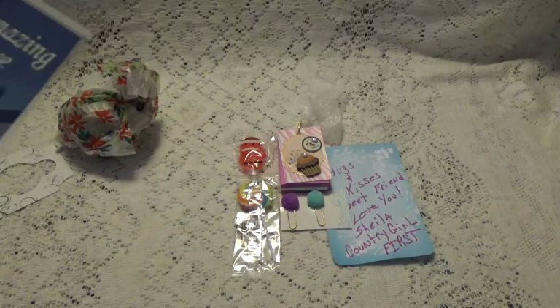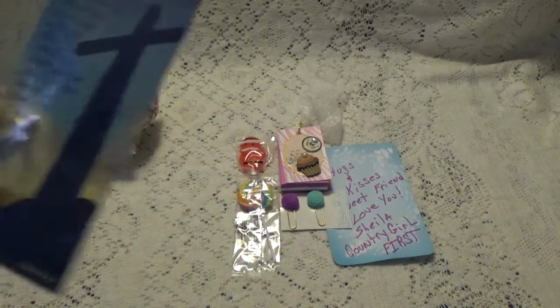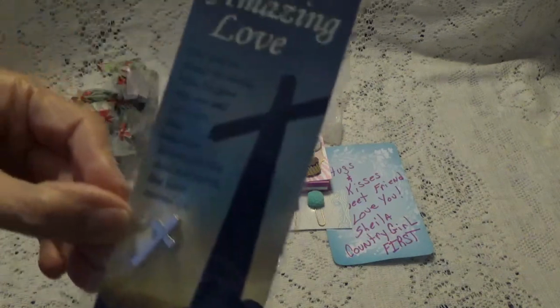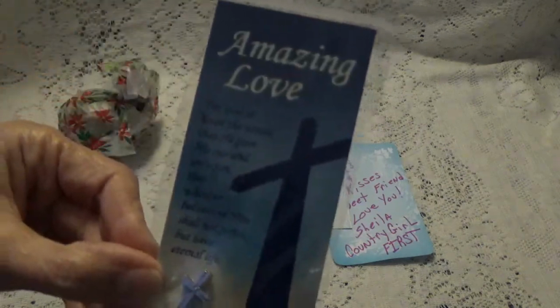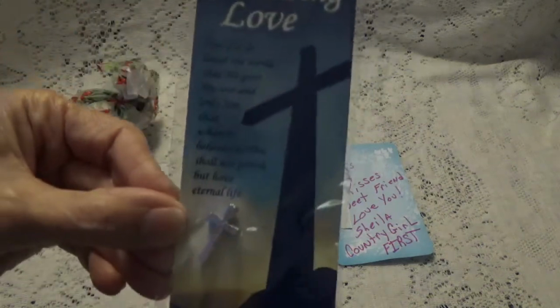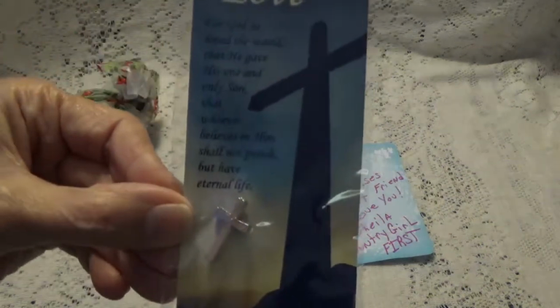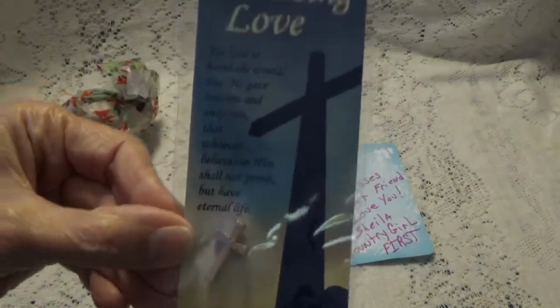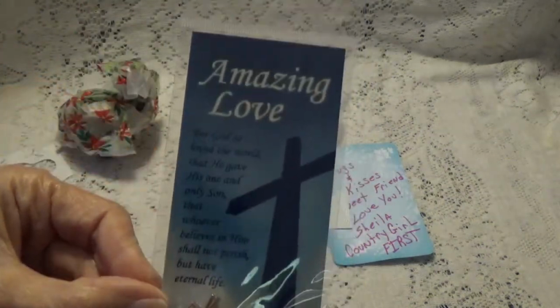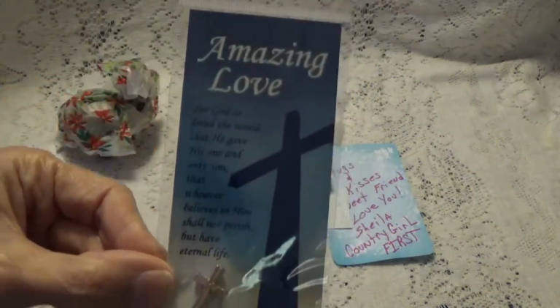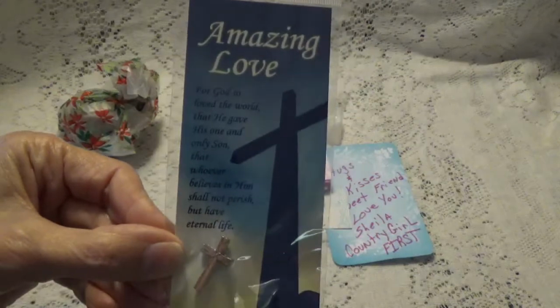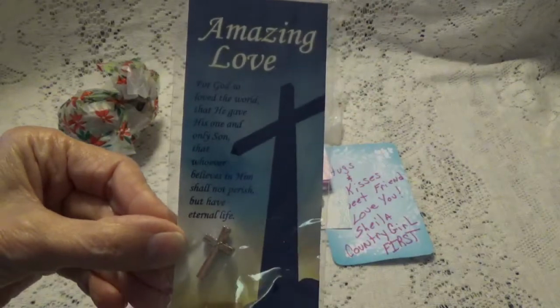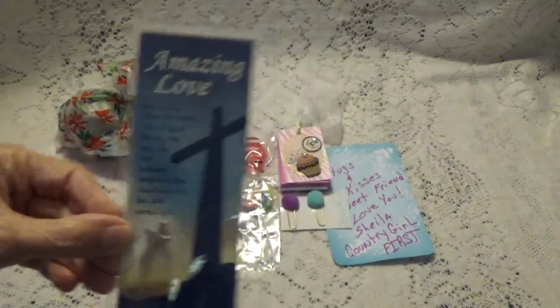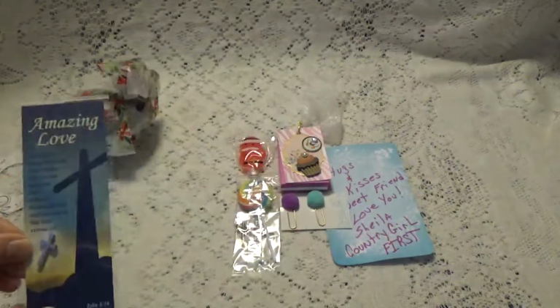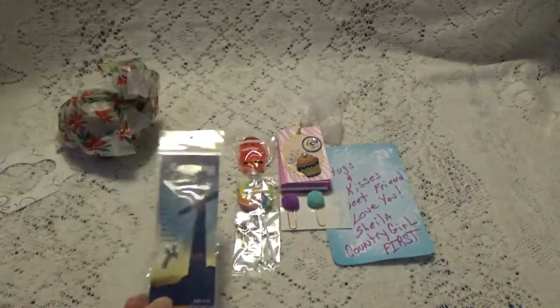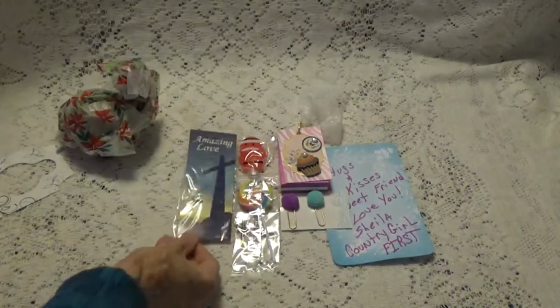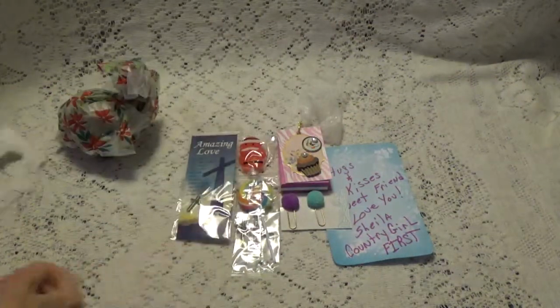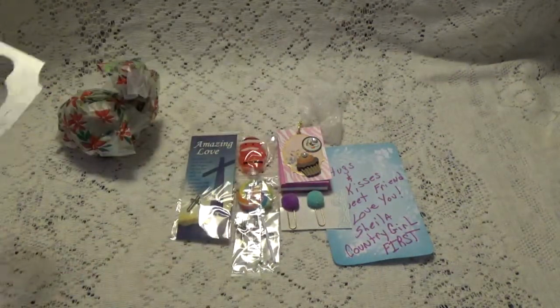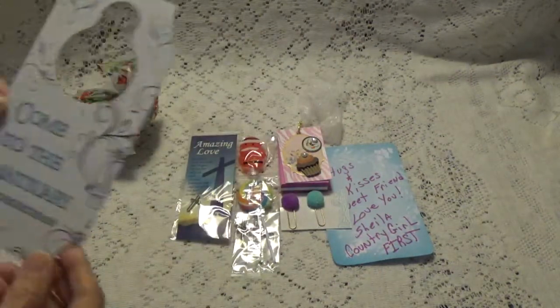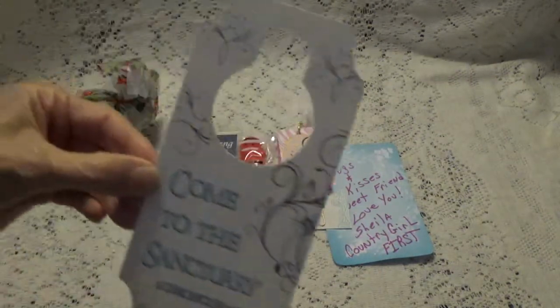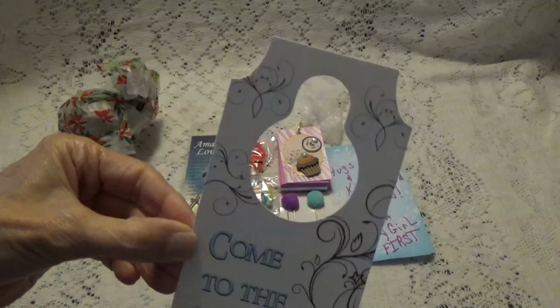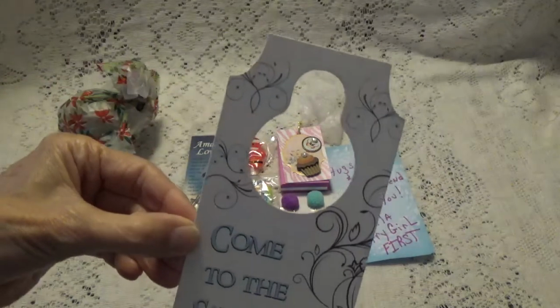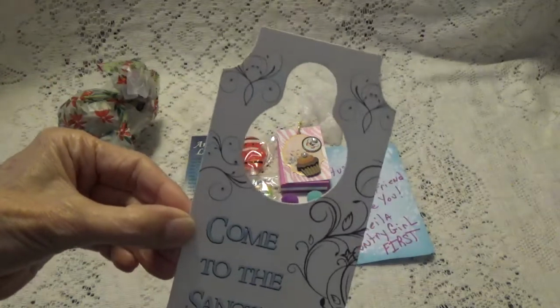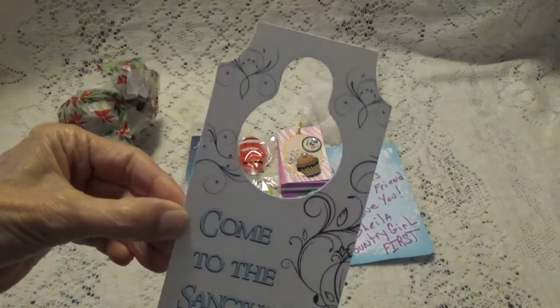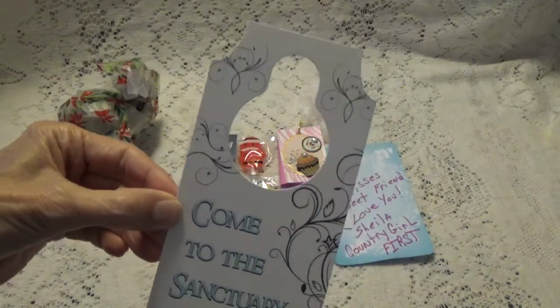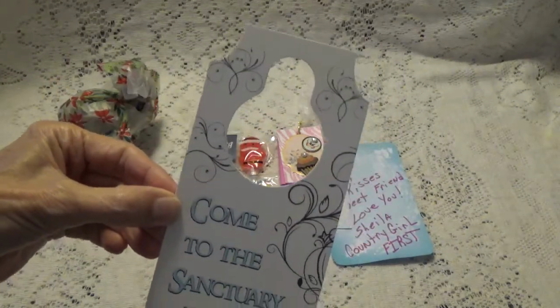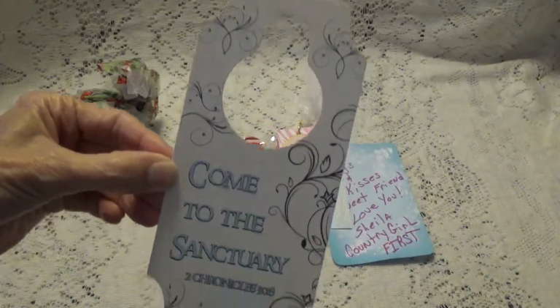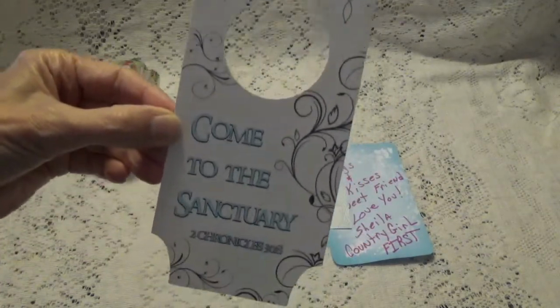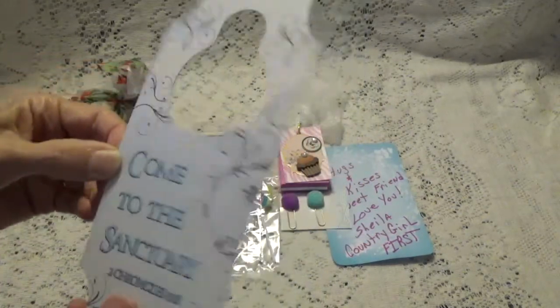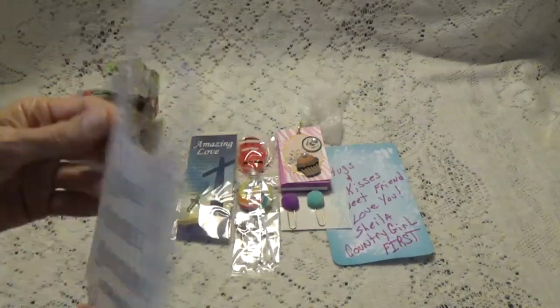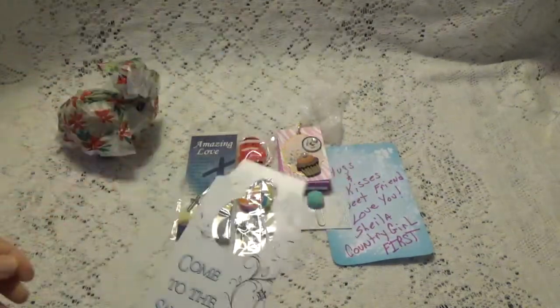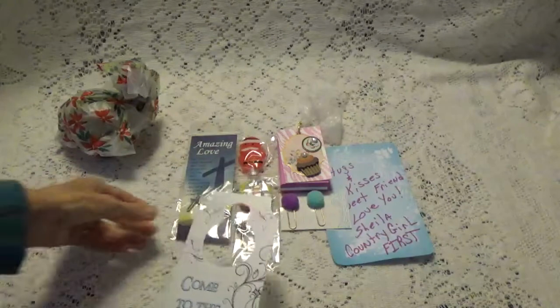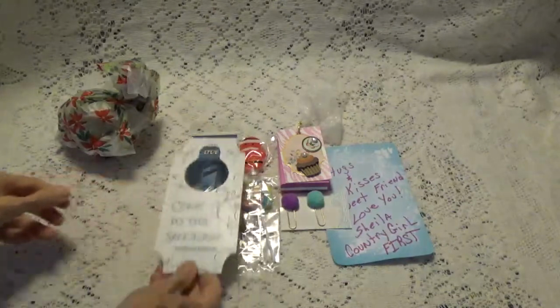She sent me a little cross and a doorknob tag. Let's stick it on the doorknob tag.